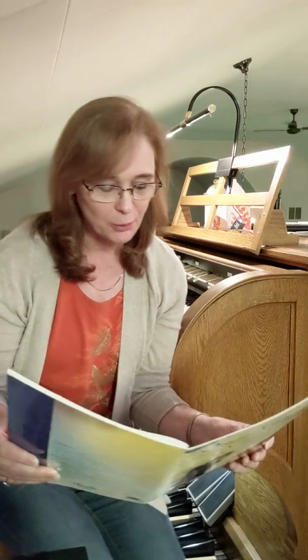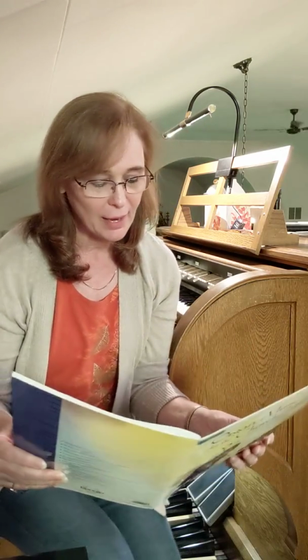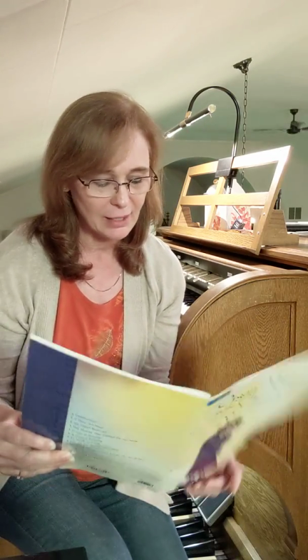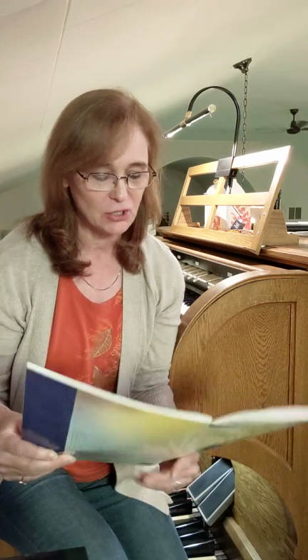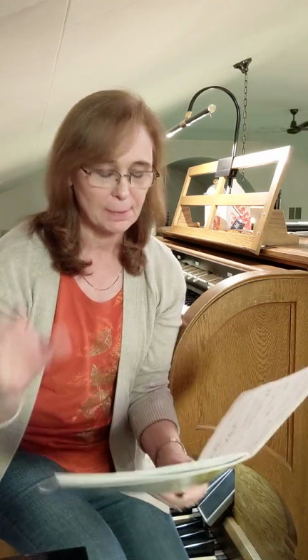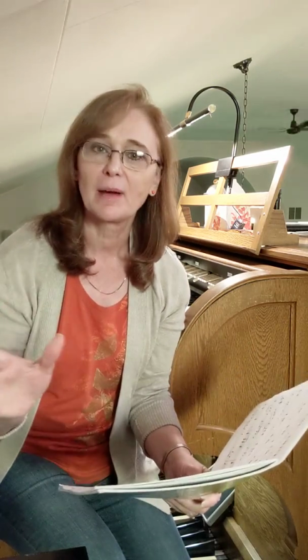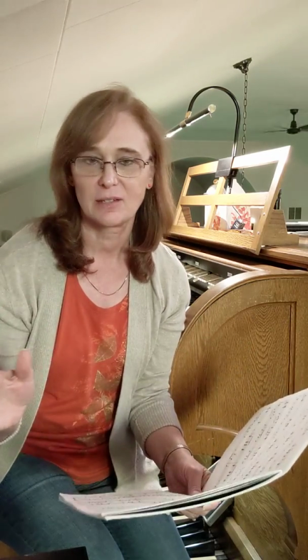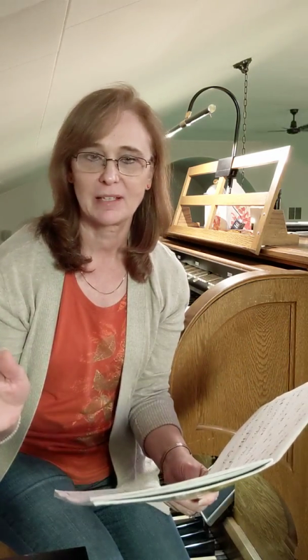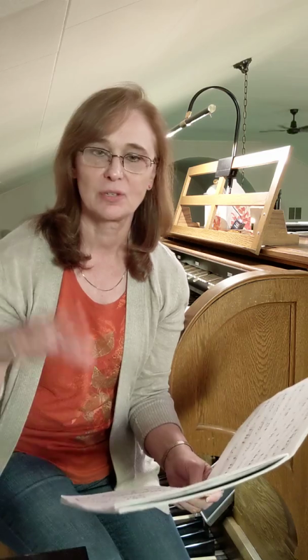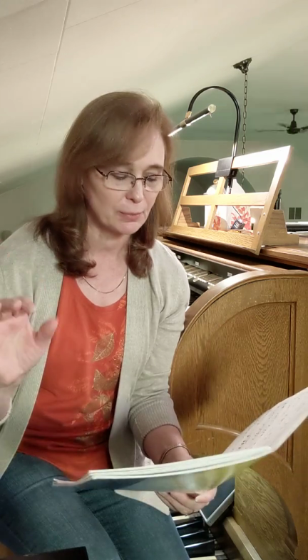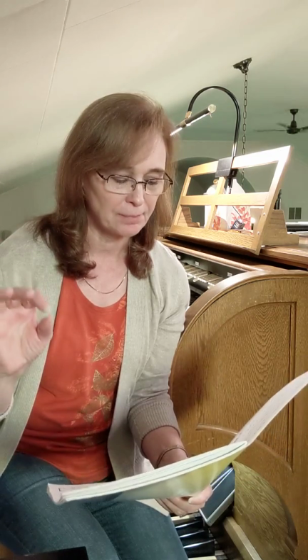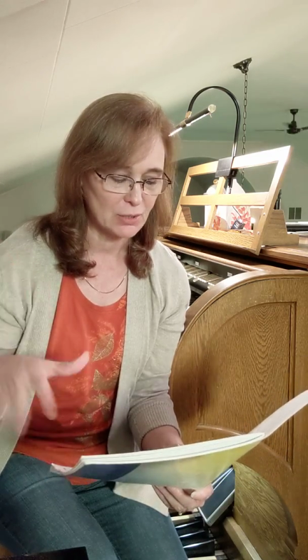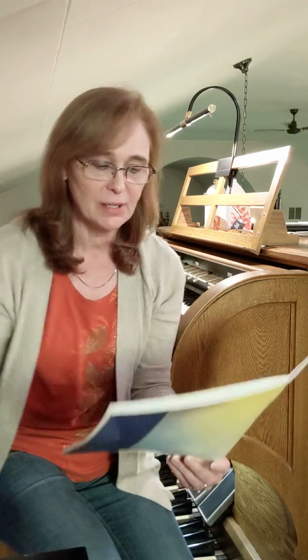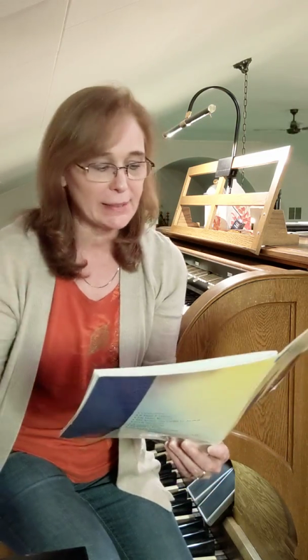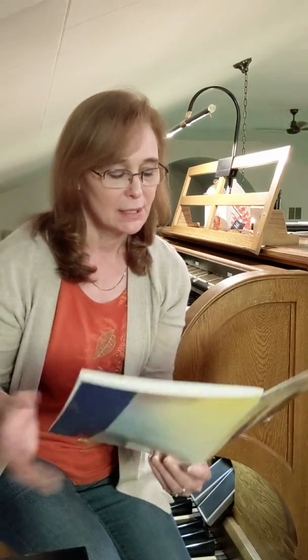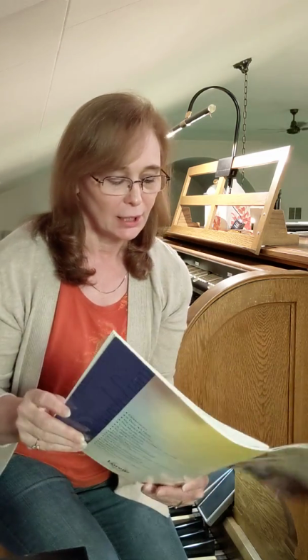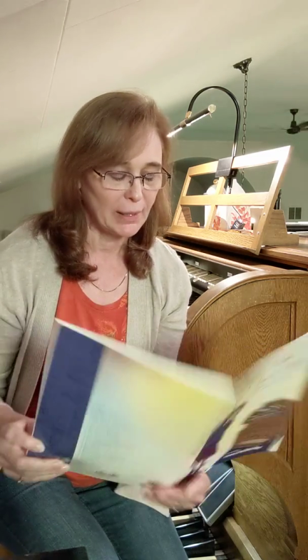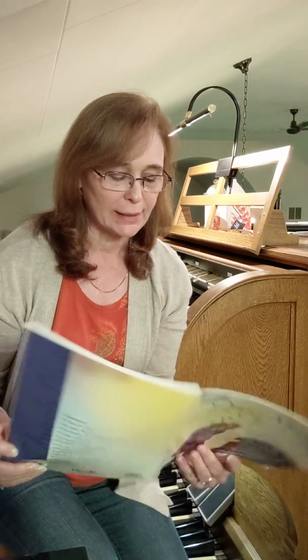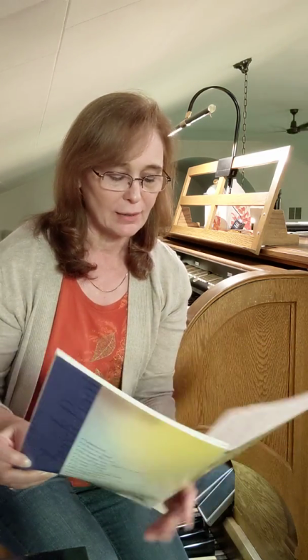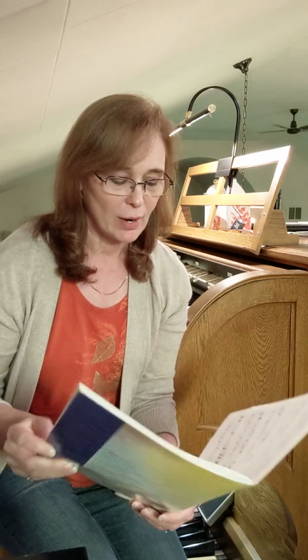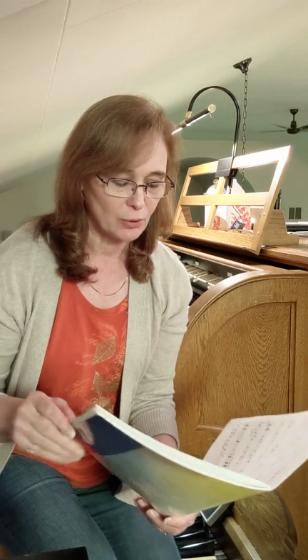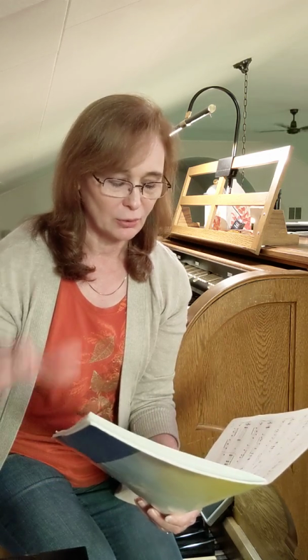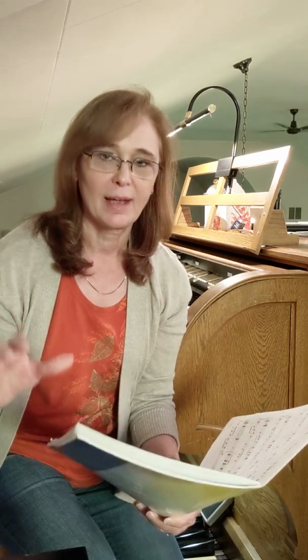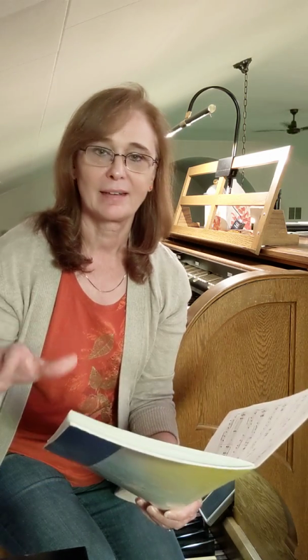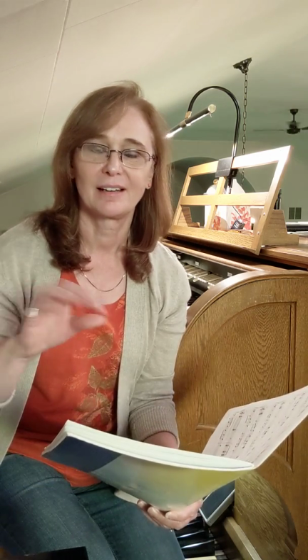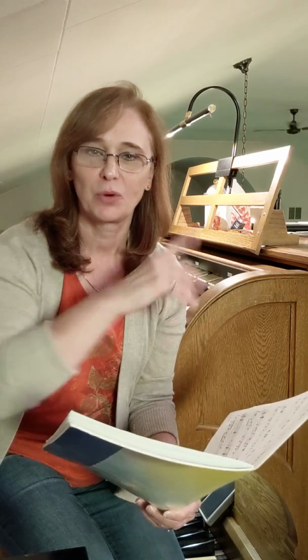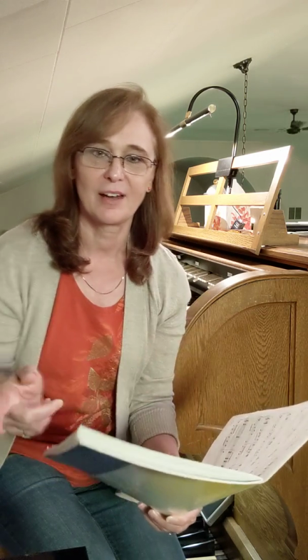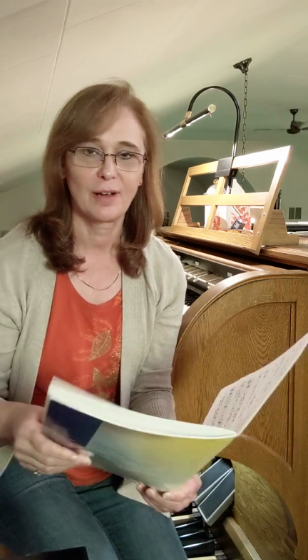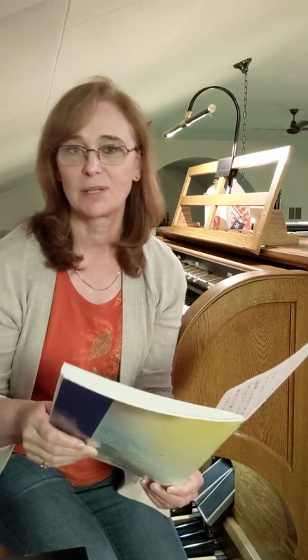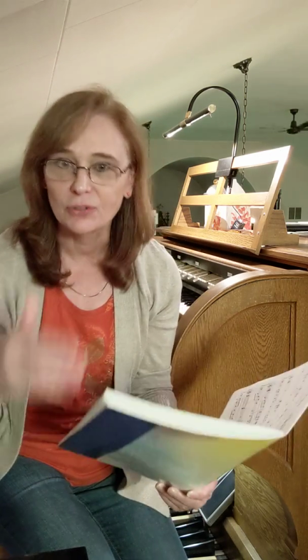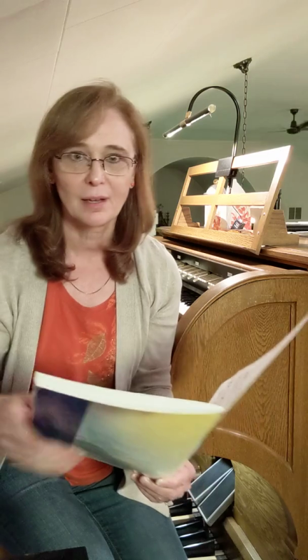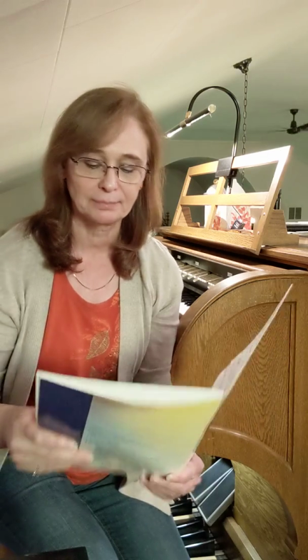The other problem I had is just lifting my hands in the right spots, because you're supposed to play it bright — played brightly — and so I had trouble lifting my hand when the other hand was supposed to come in.